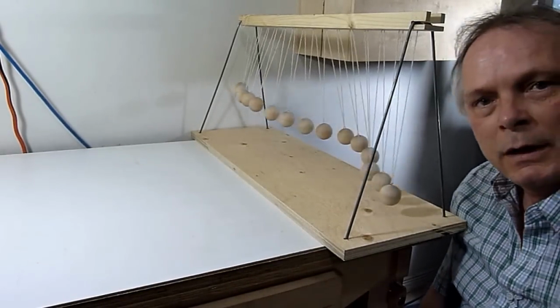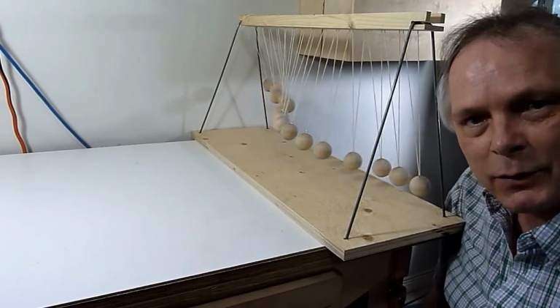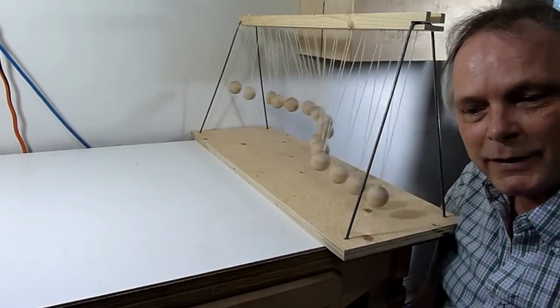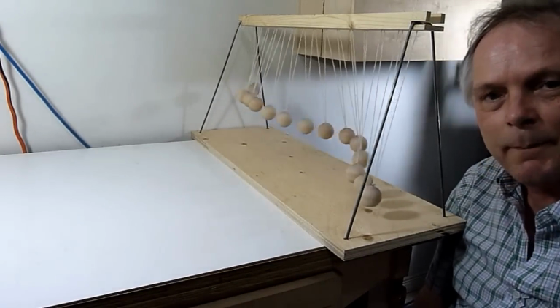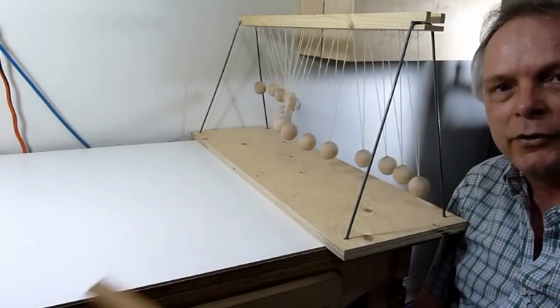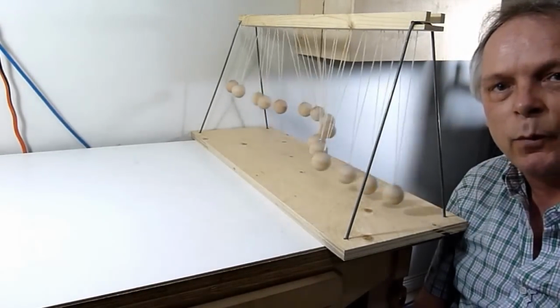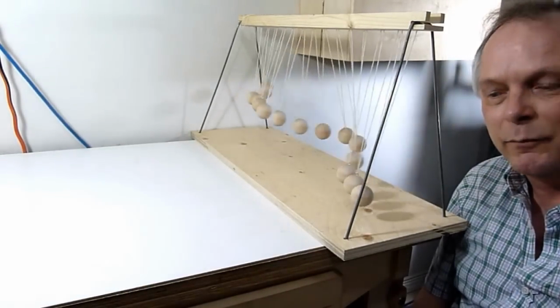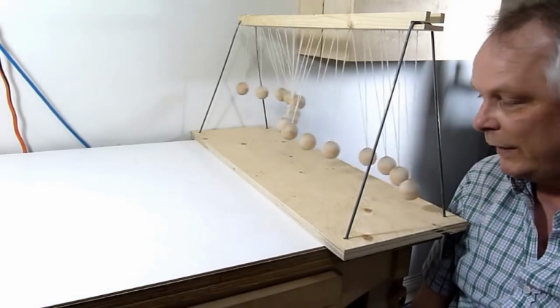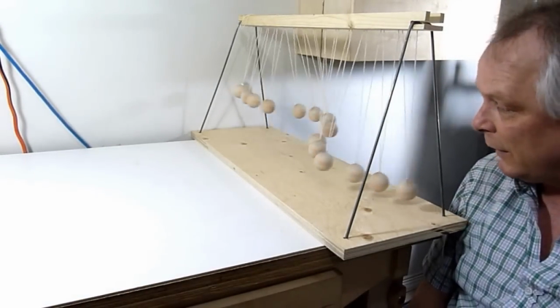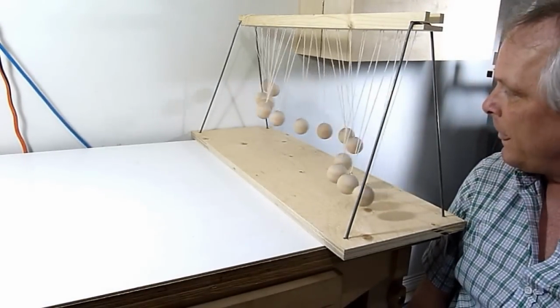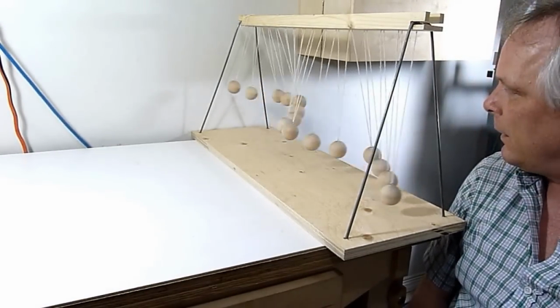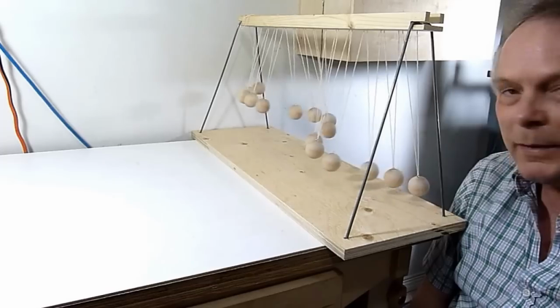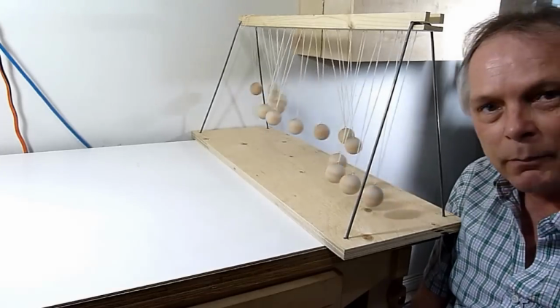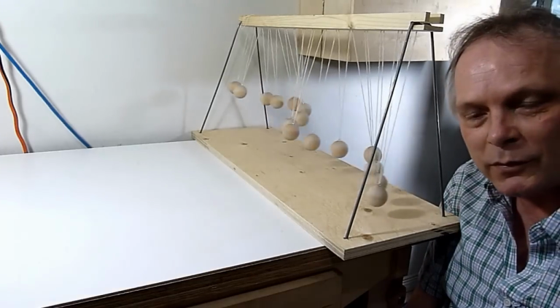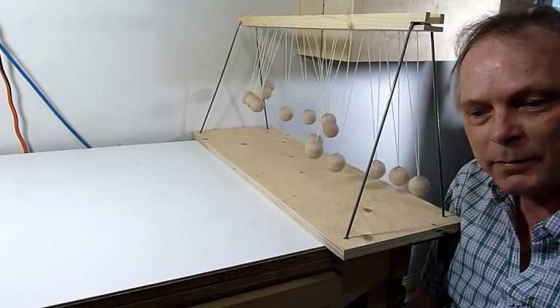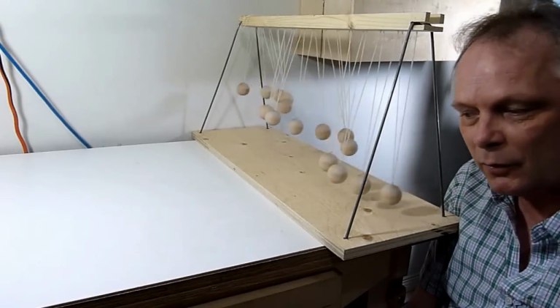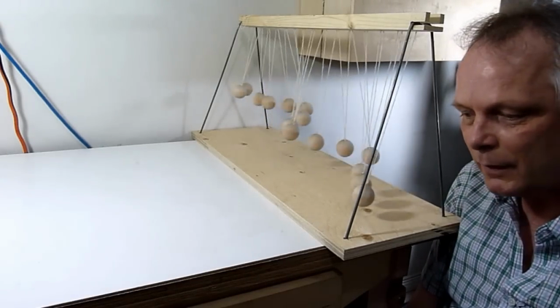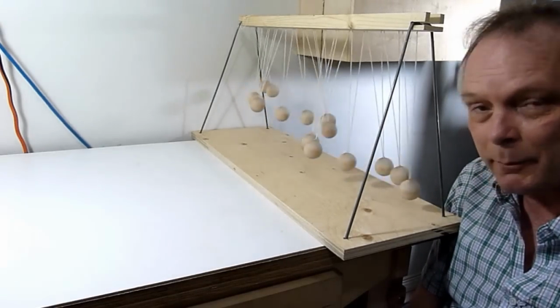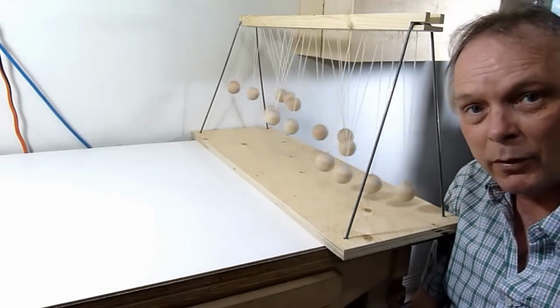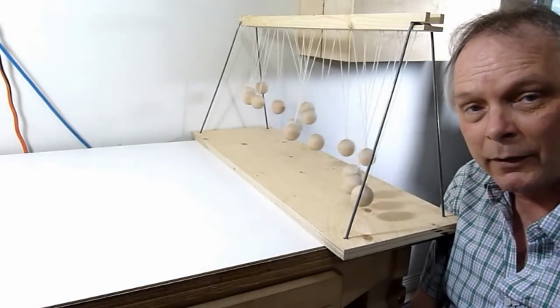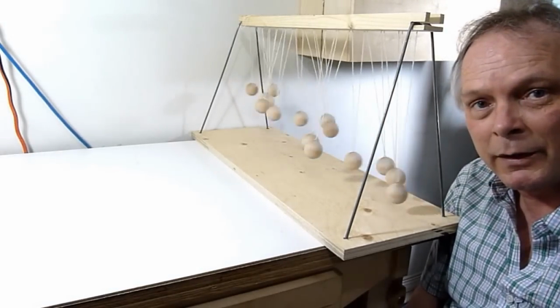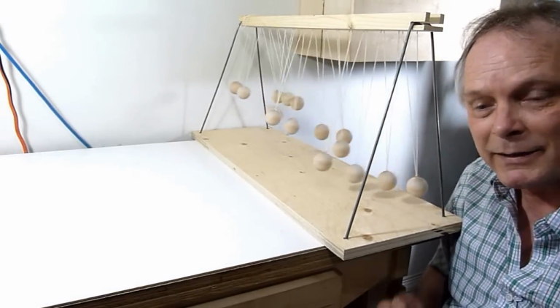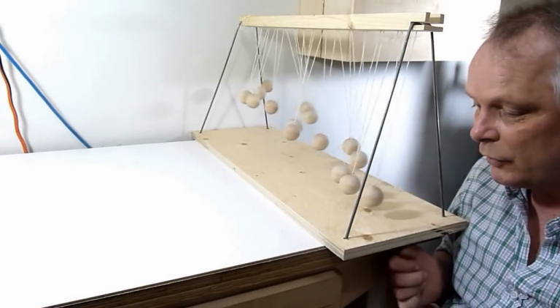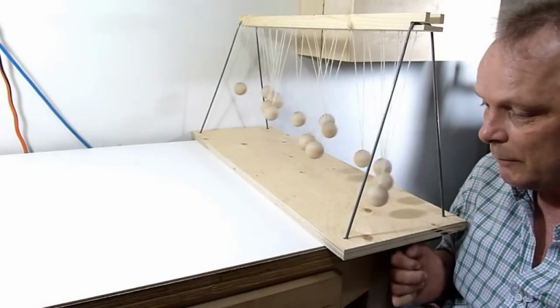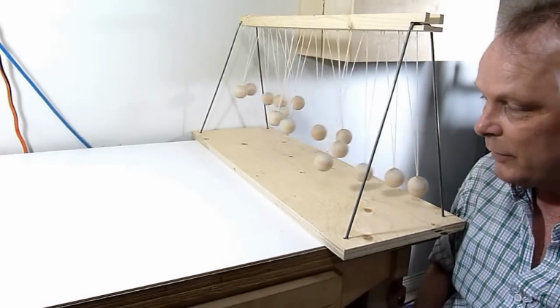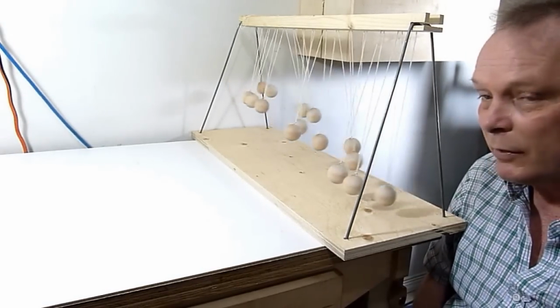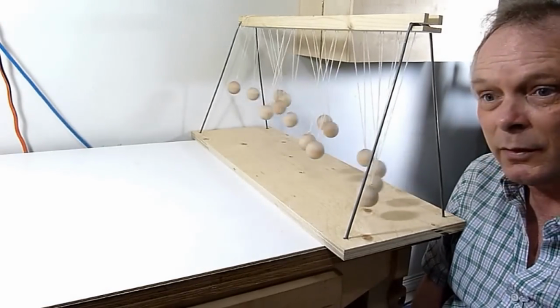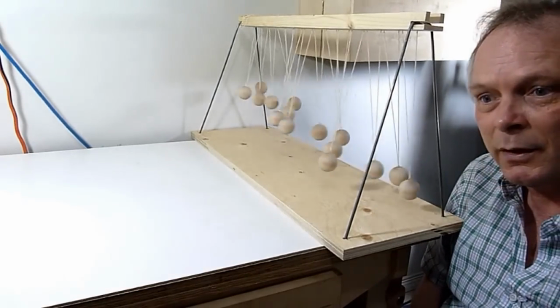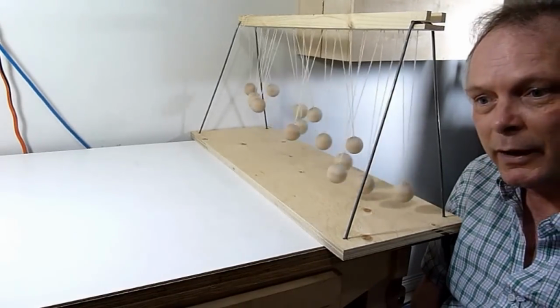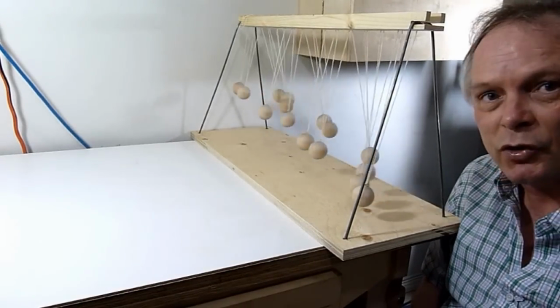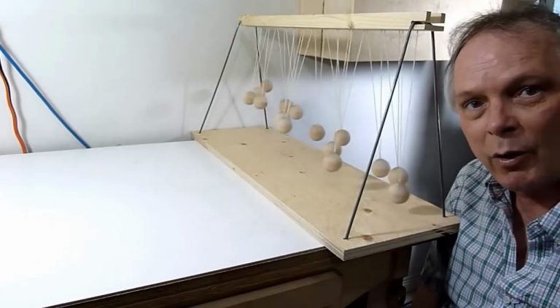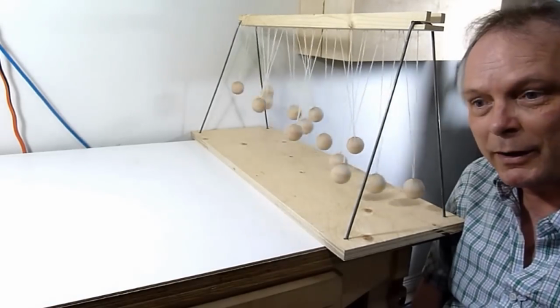So this is my pendulum wave machine. It is a prototype, so I'm going to be building a nicer one using better material, and I'll show you how I make it.